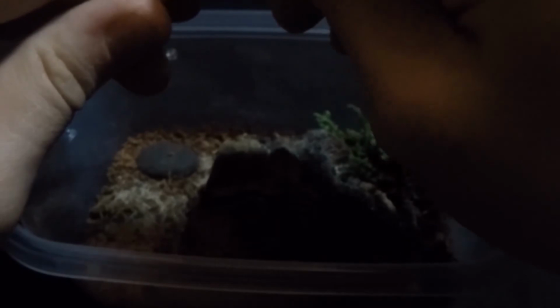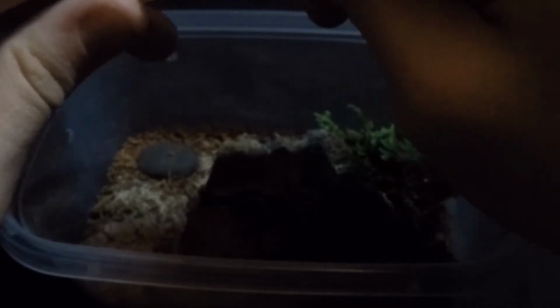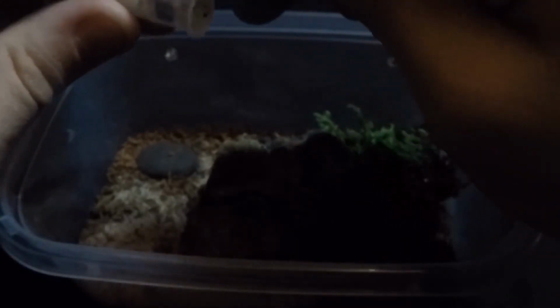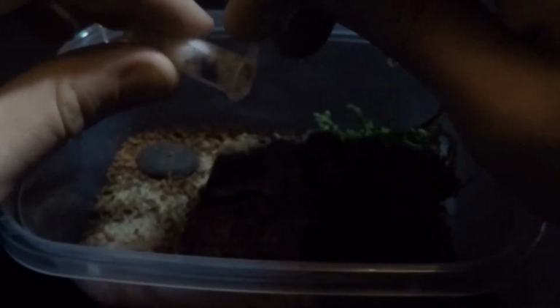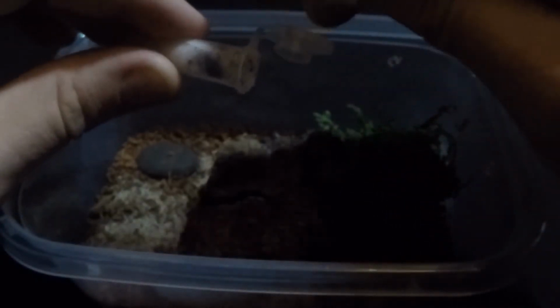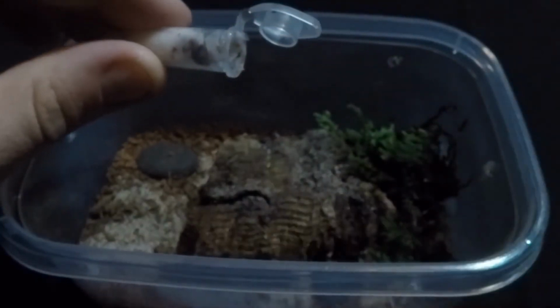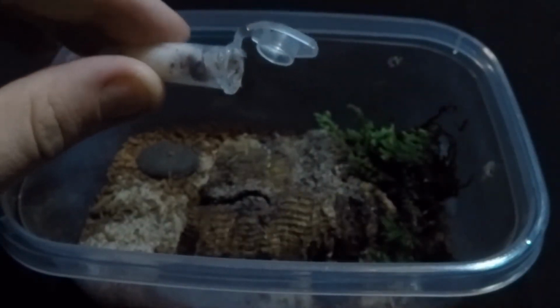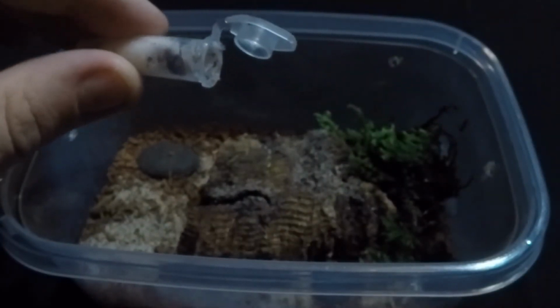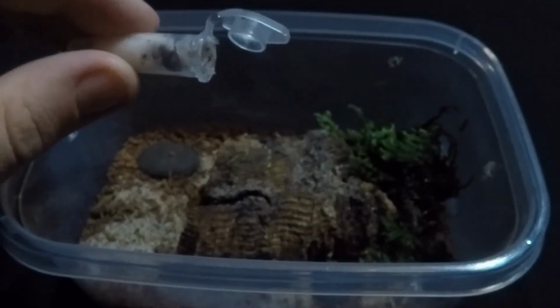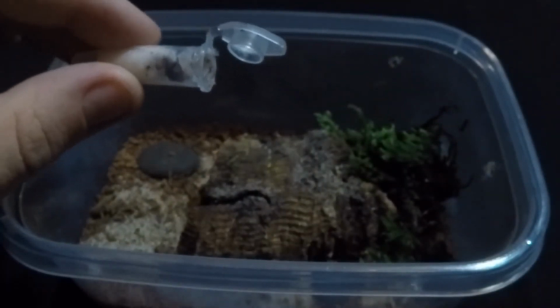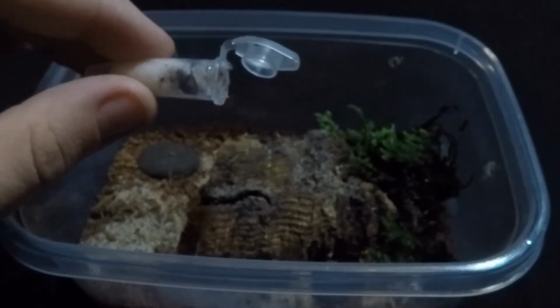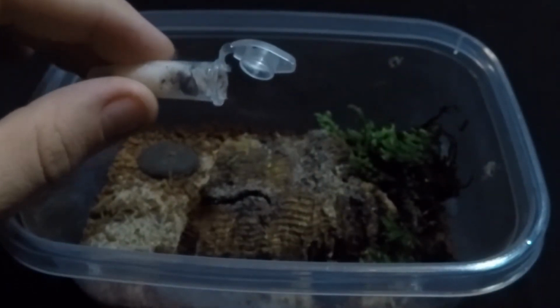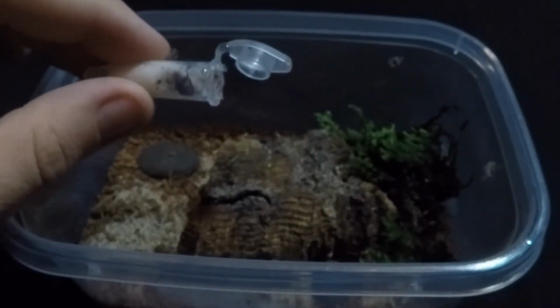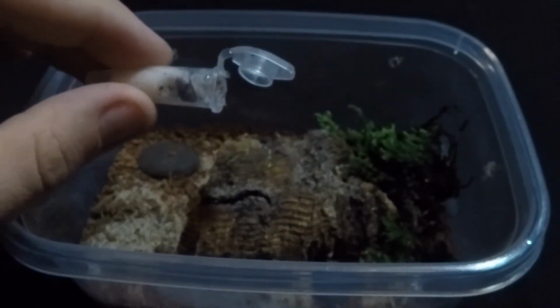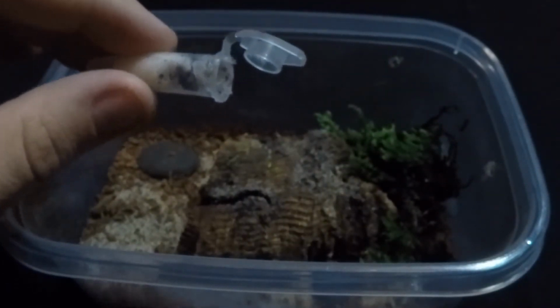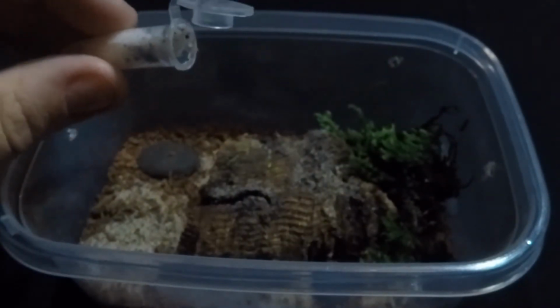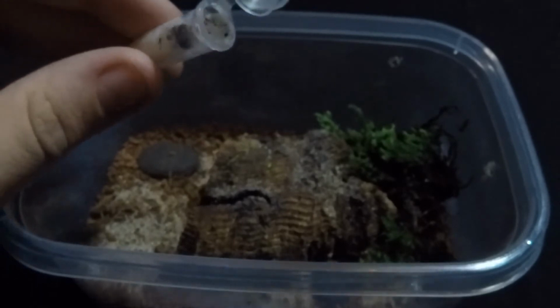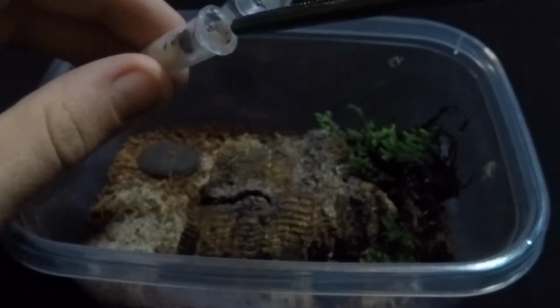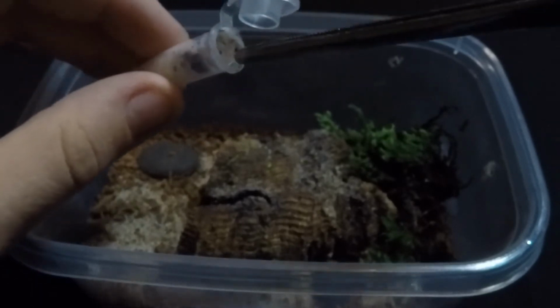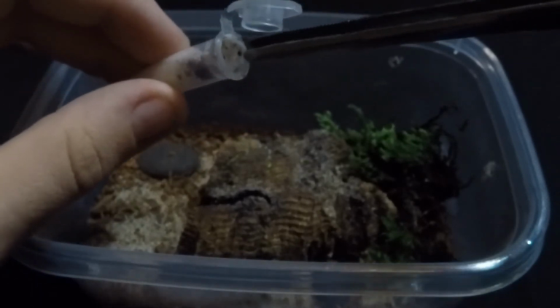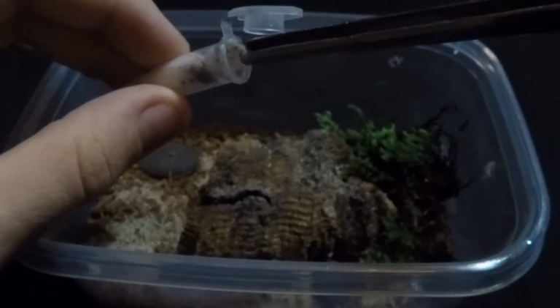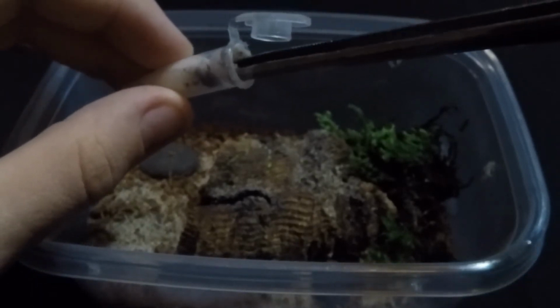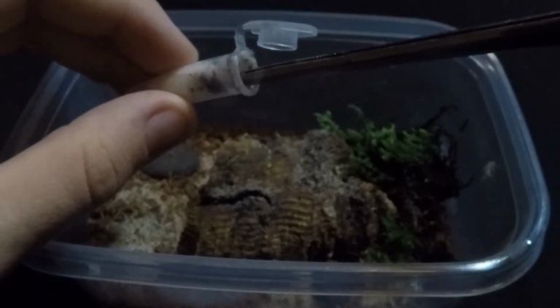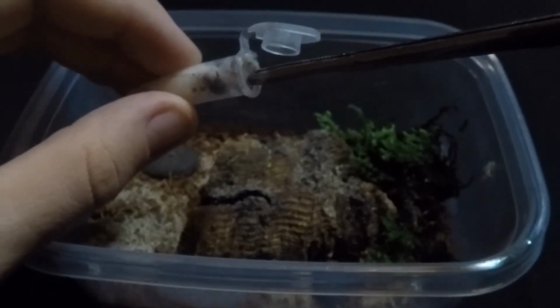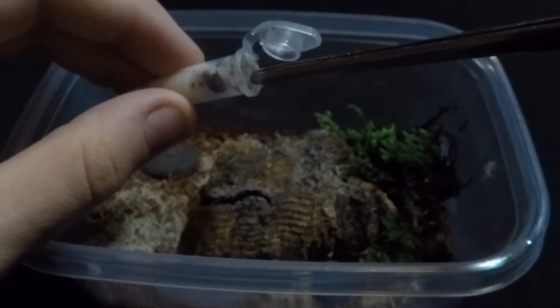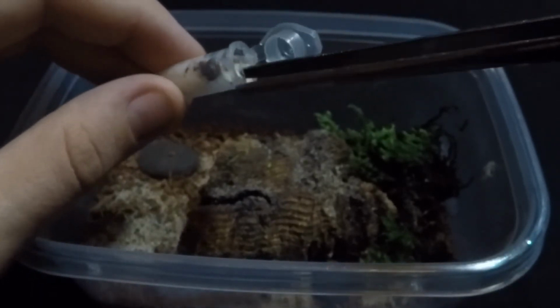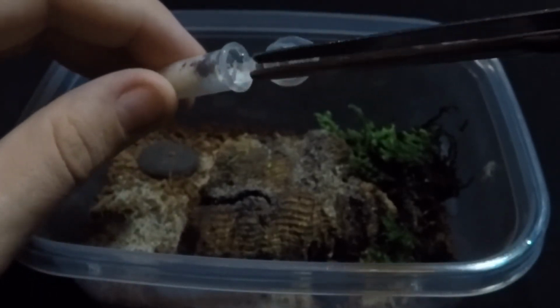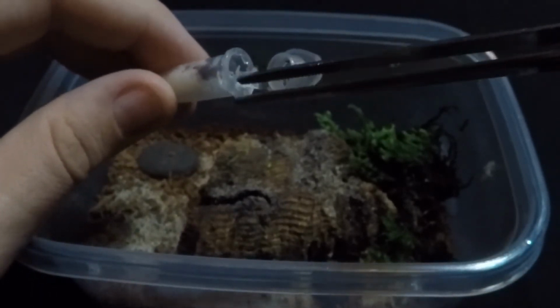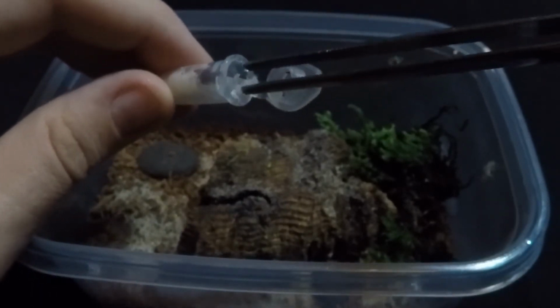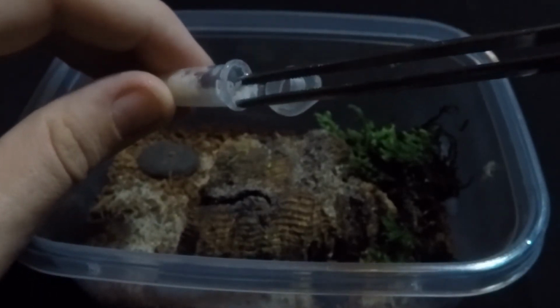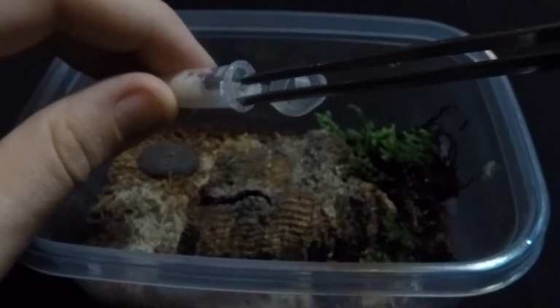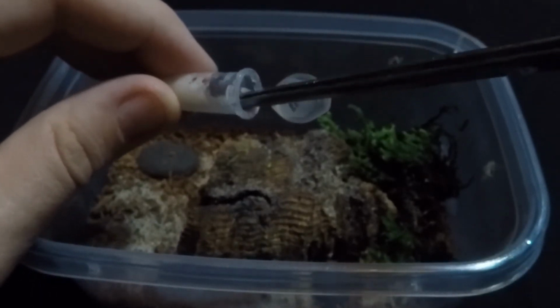With their heat, I'm keeping my scorpions at about 87 to 92 degrees in the daytime and then down to about 75 to 78 degrees at nighttime.